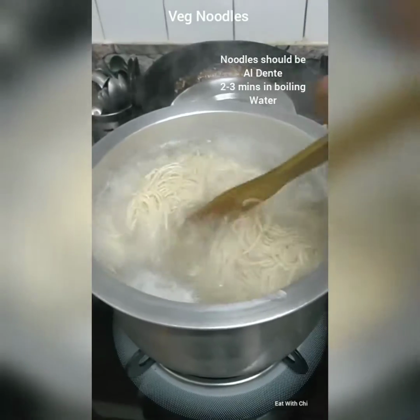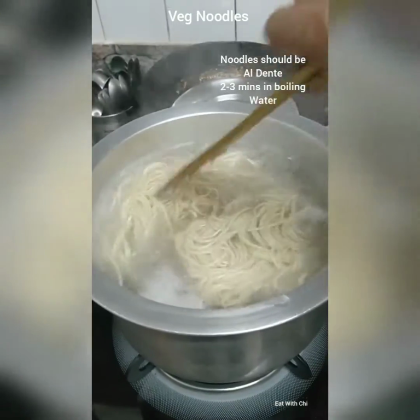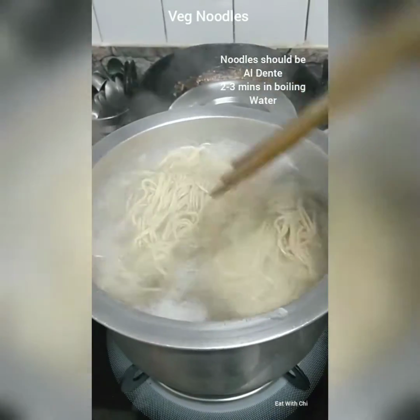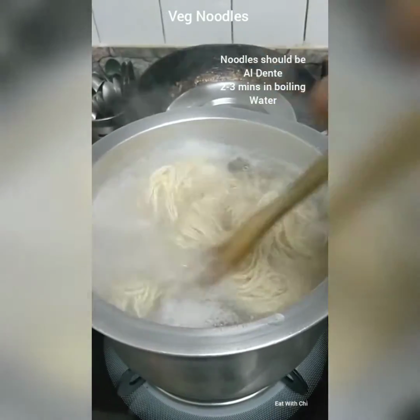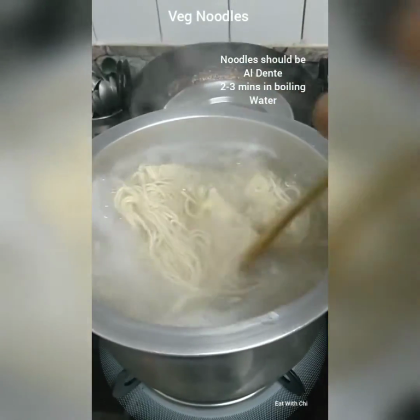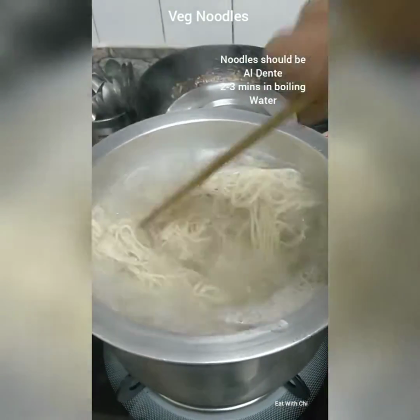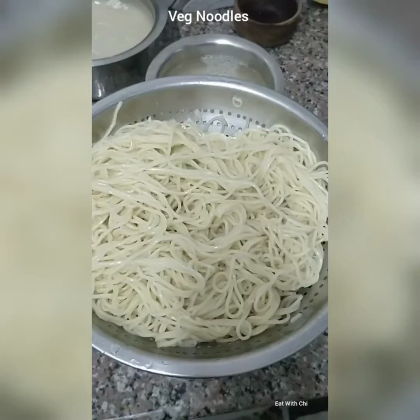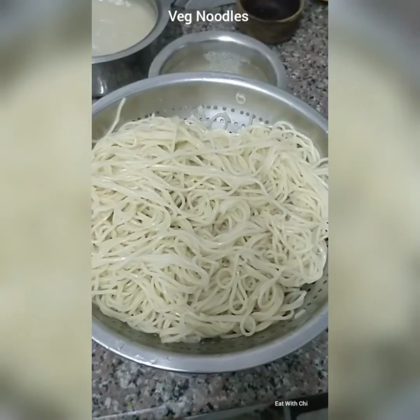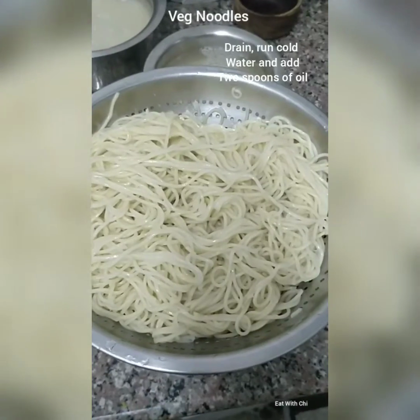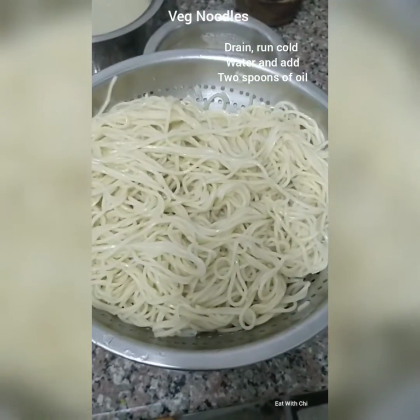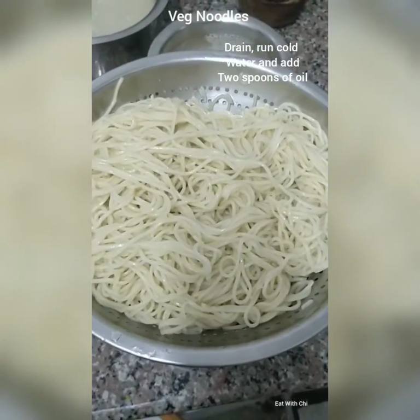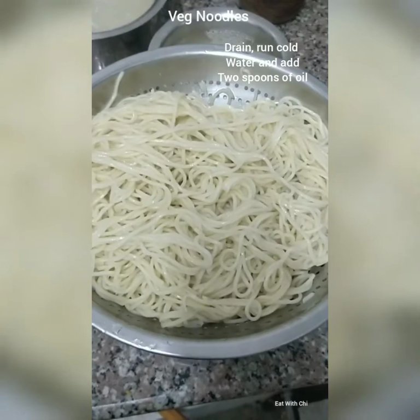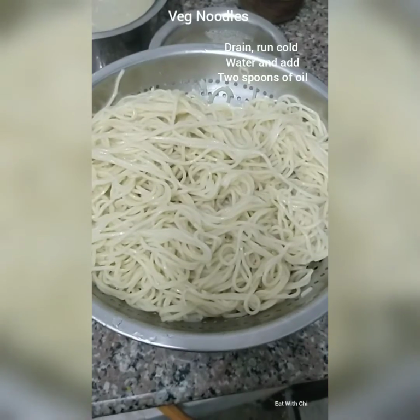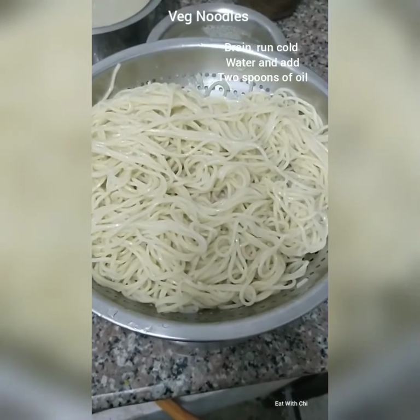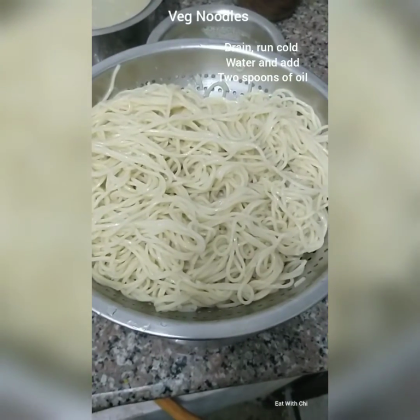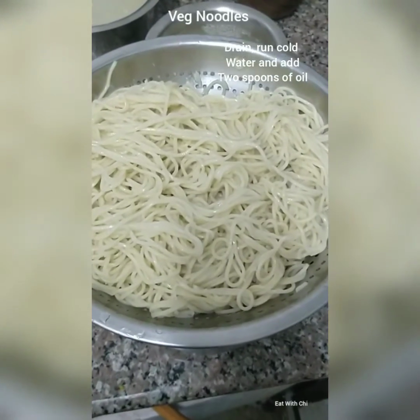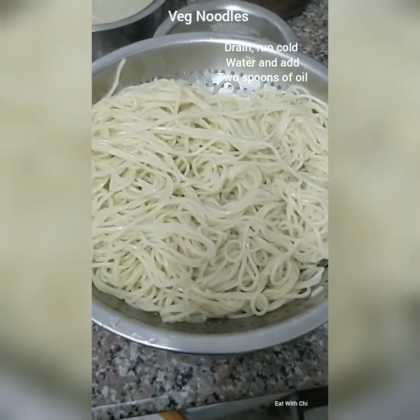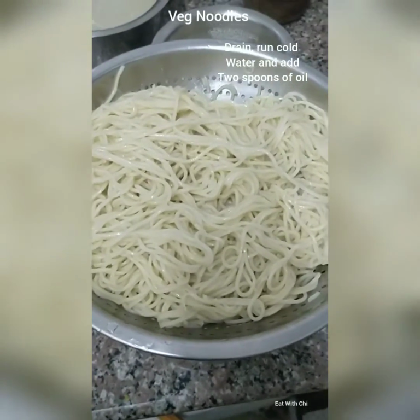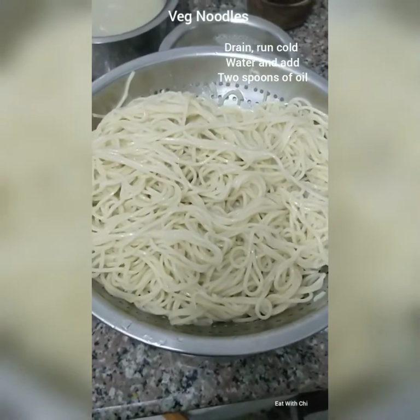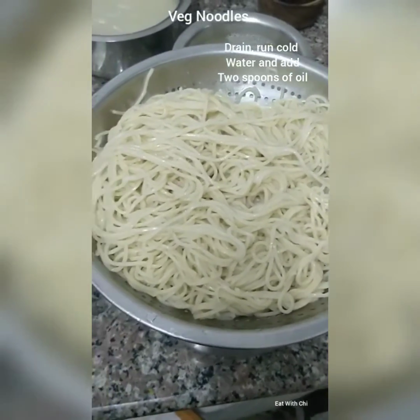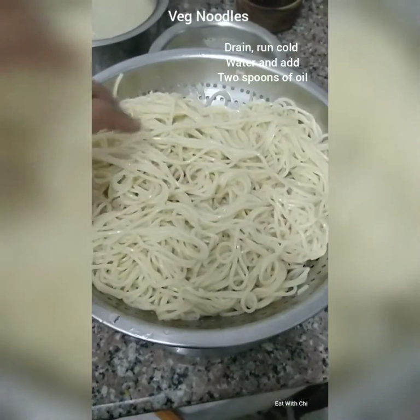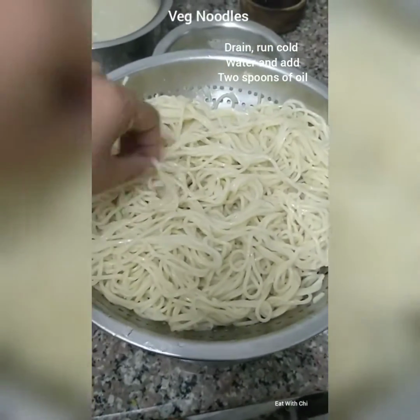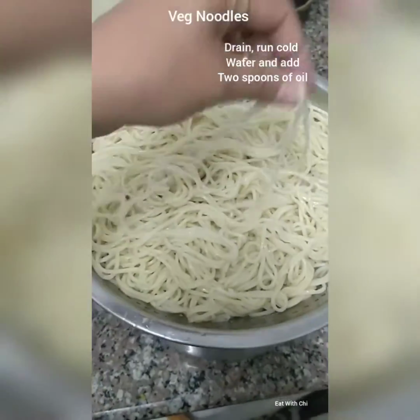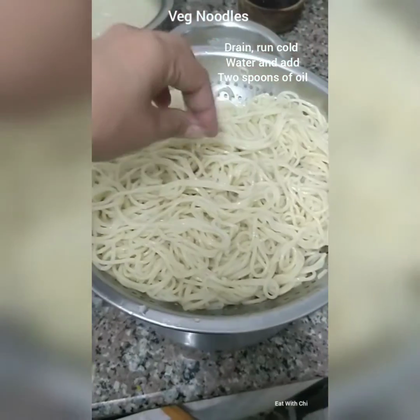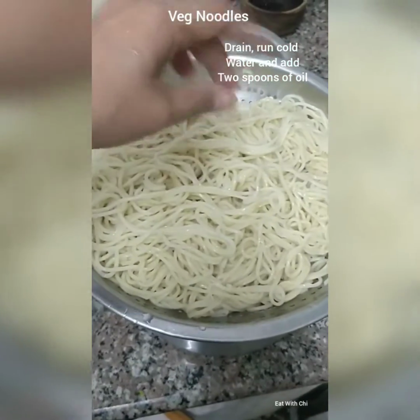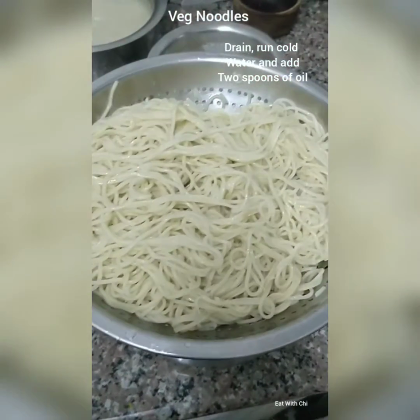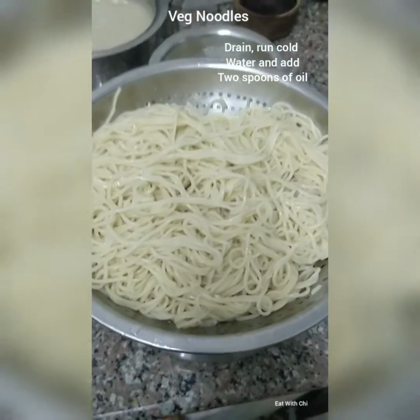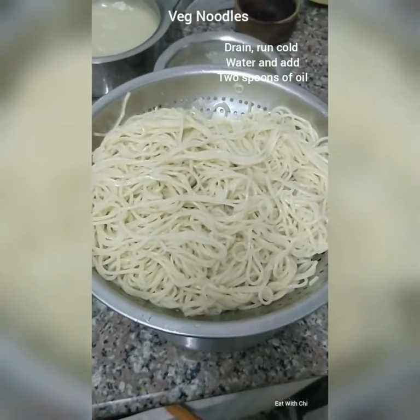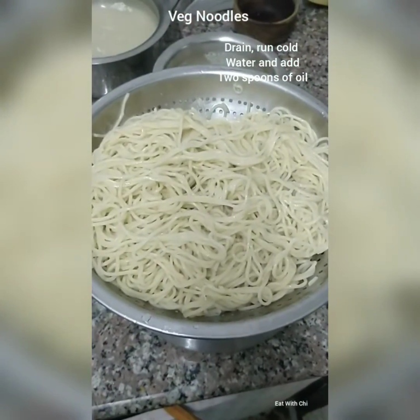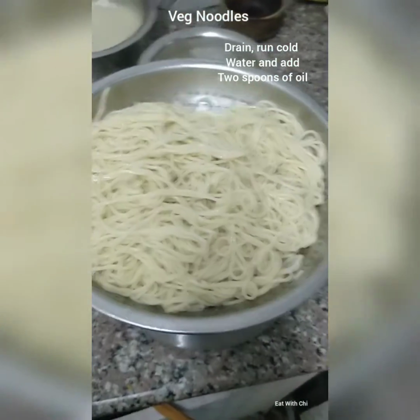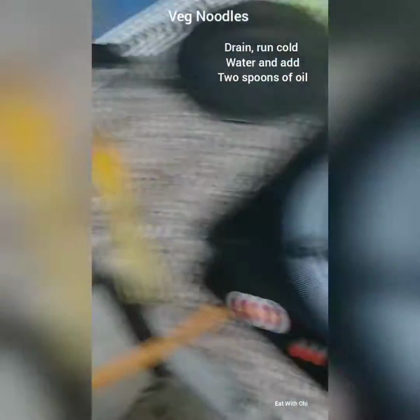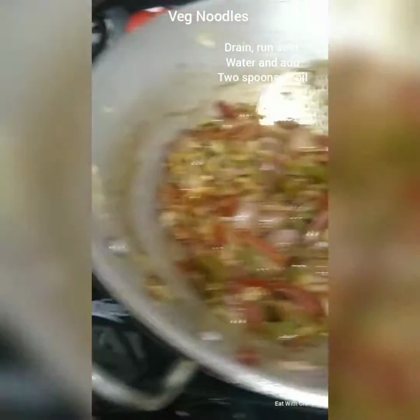We have to leave the noodles al dente. Drained the noodles and ran cold water on them. These are now cold, and I added 2 tablespoons of oil. Now these will go in with my veggies.